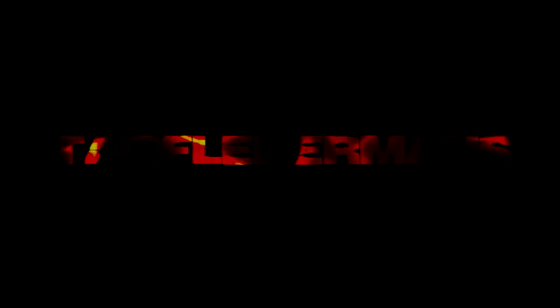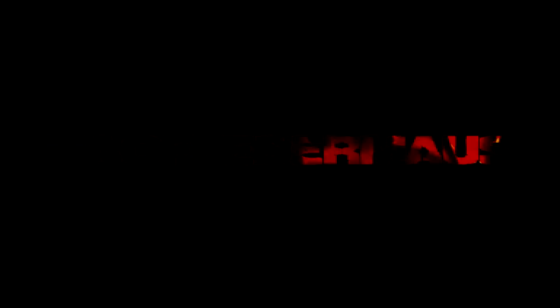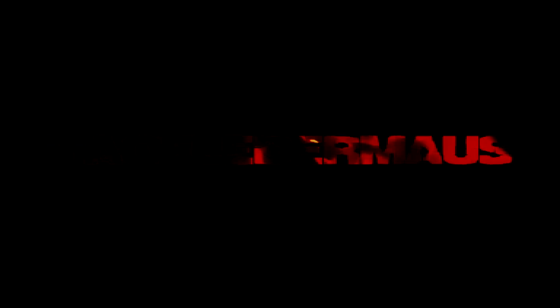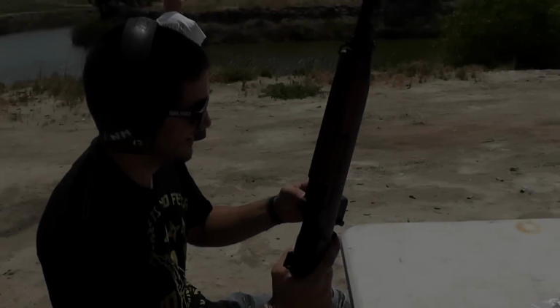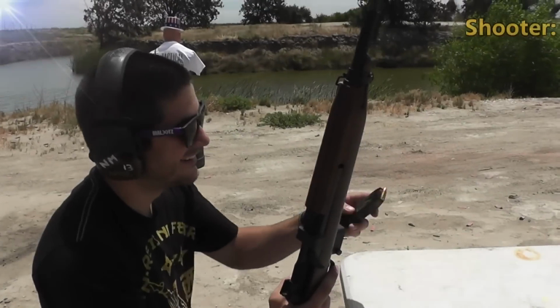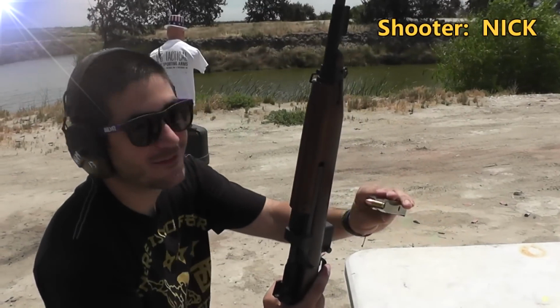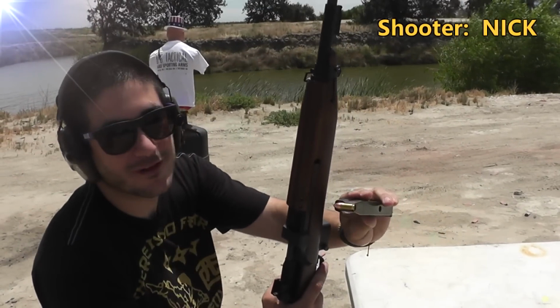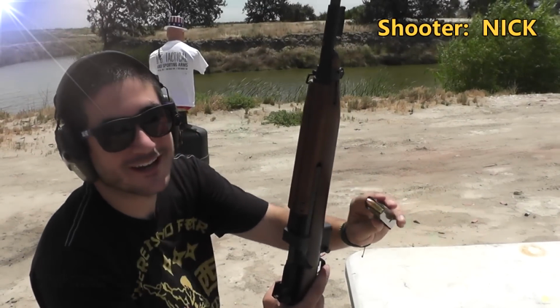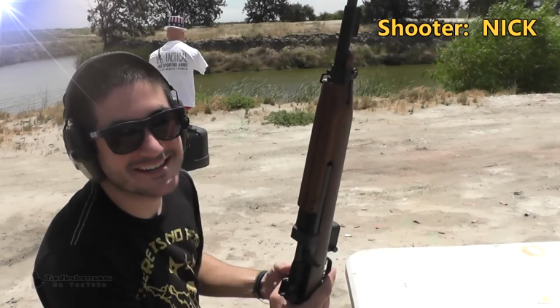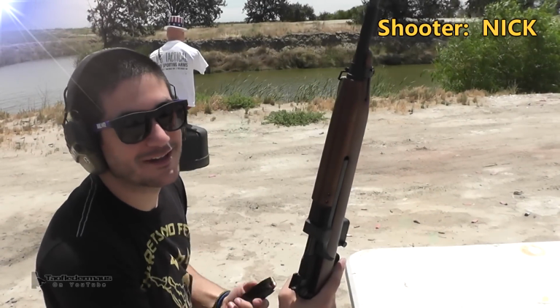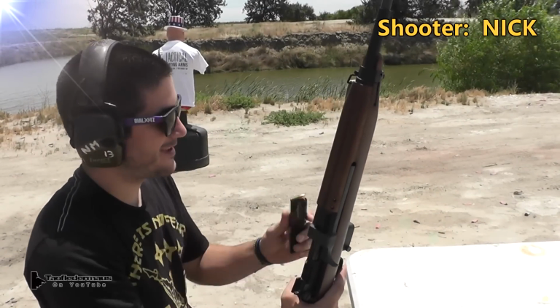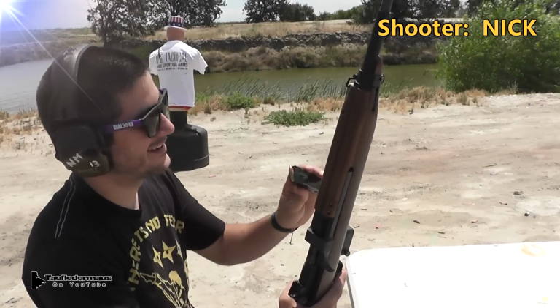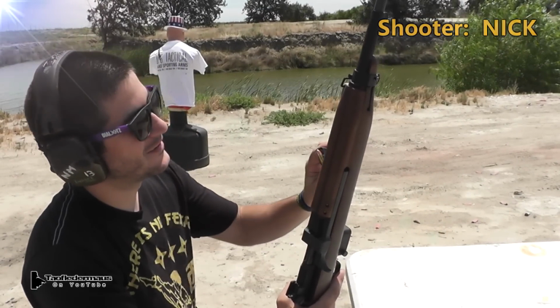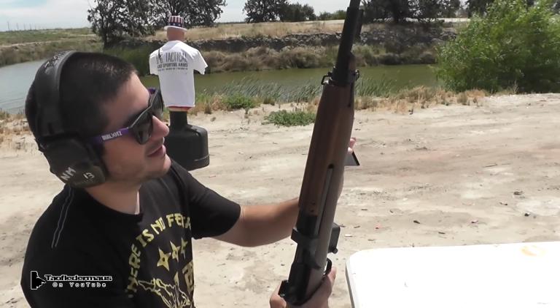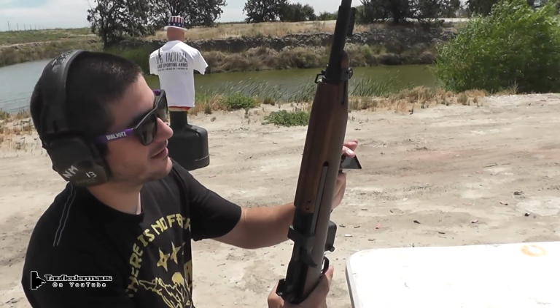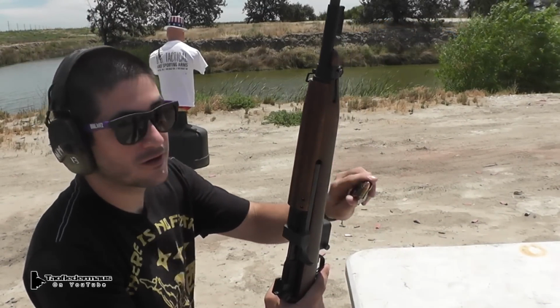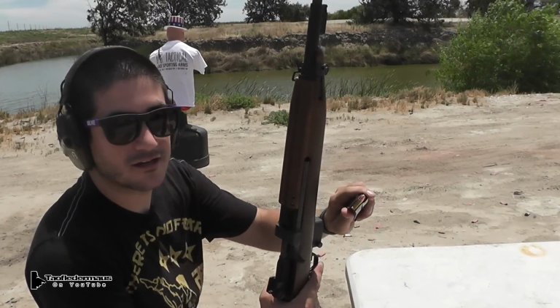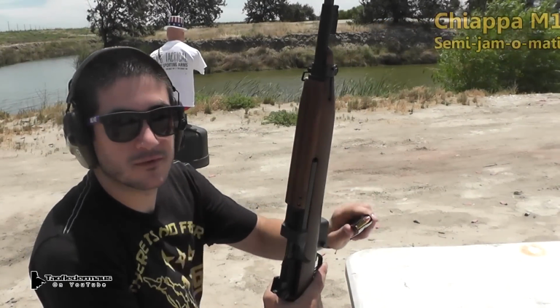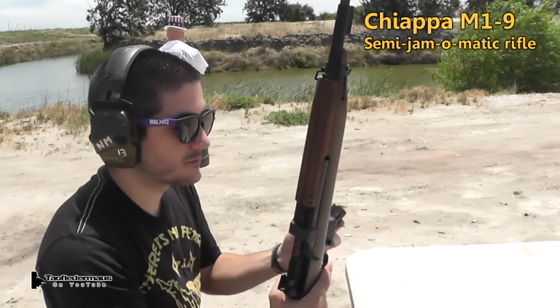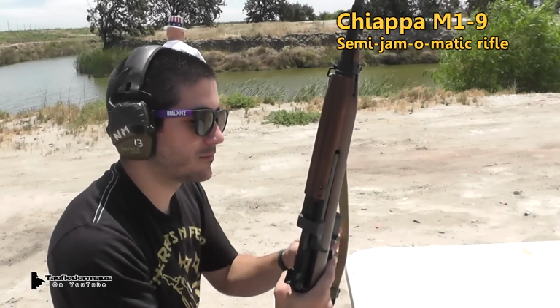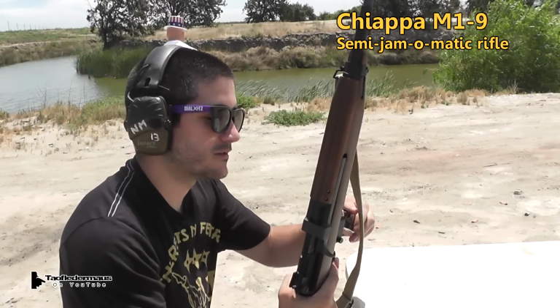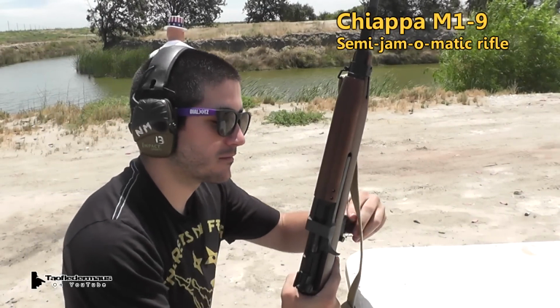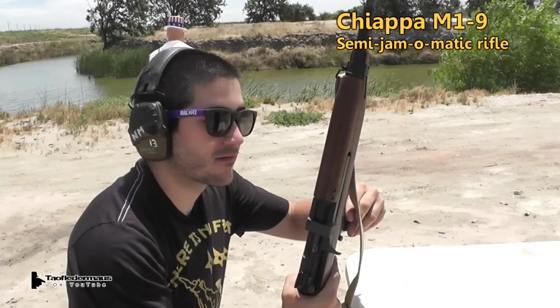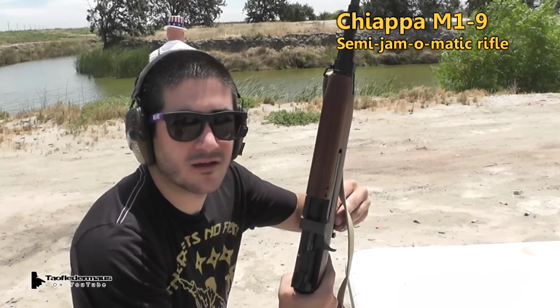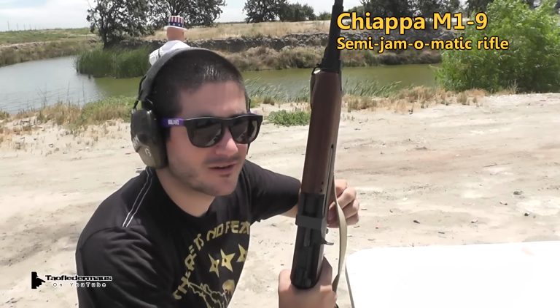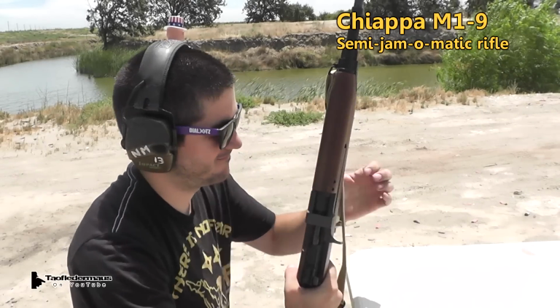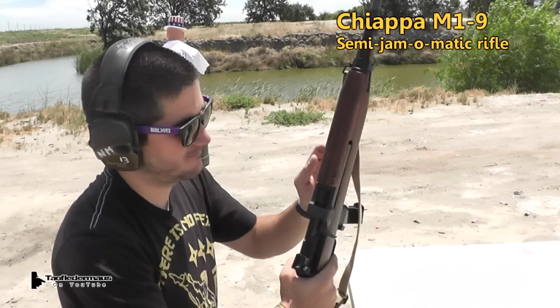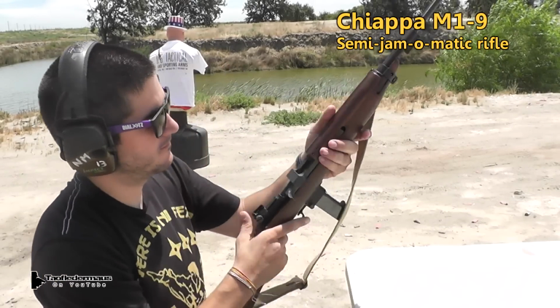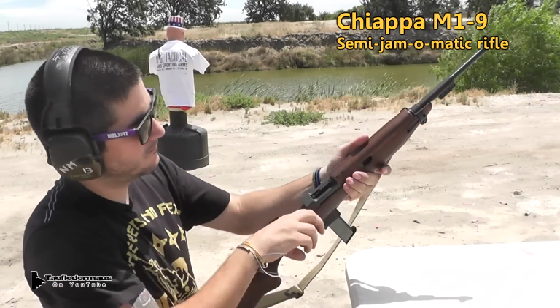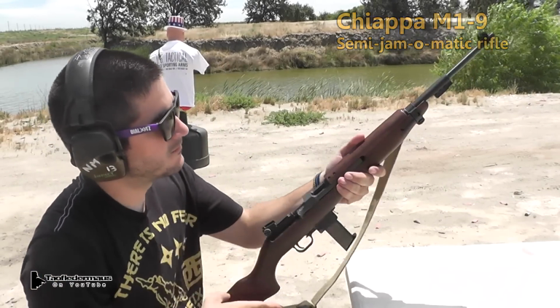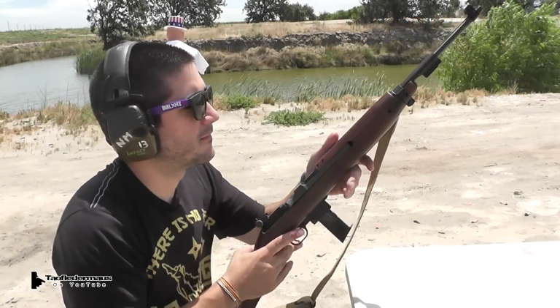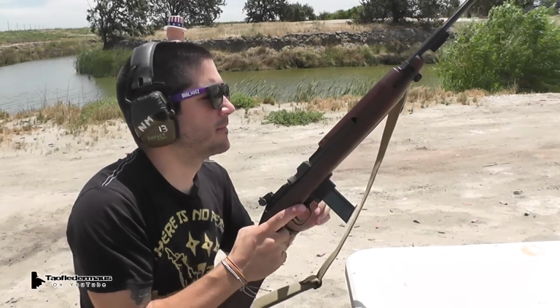Today's shooter is Nick, and he'll be shooting these through the Chiapa M19 9mm Carbine. It's really called Chiapa, but Chiapa is much more fitting because it's such a cheapo gun.